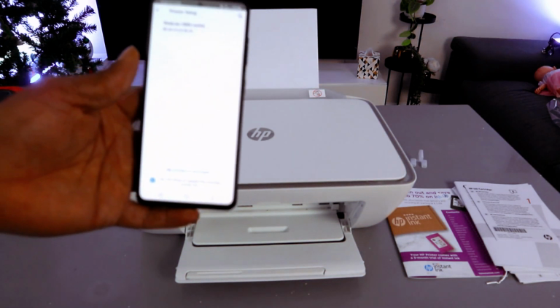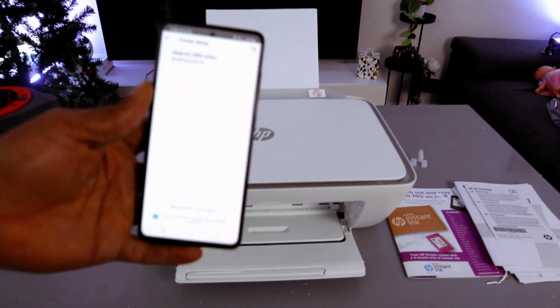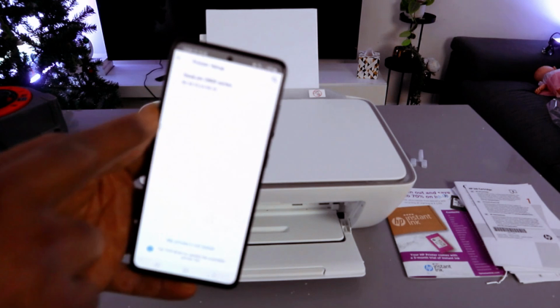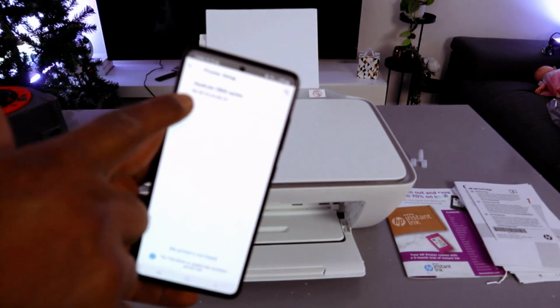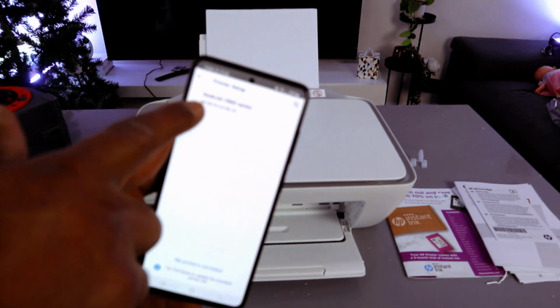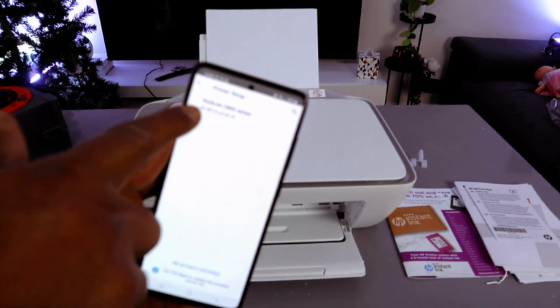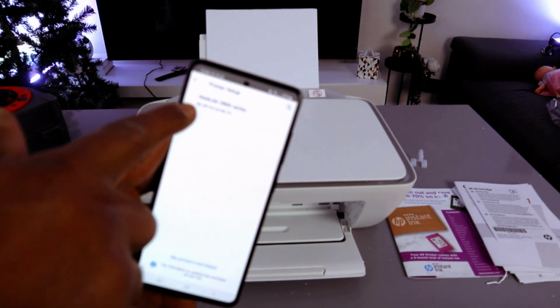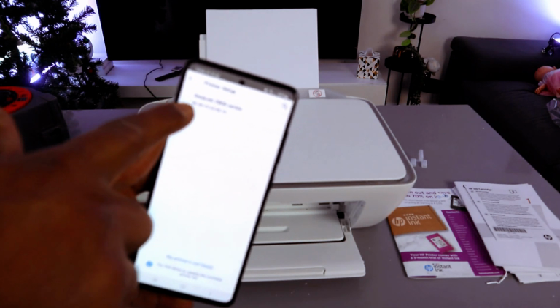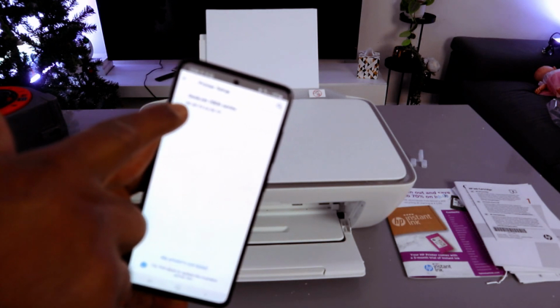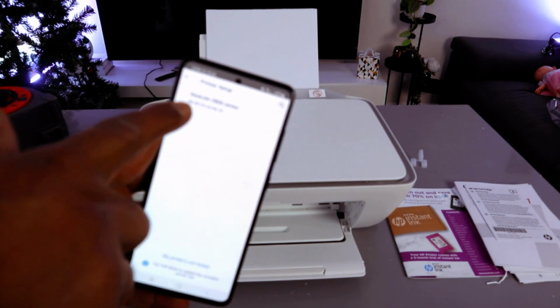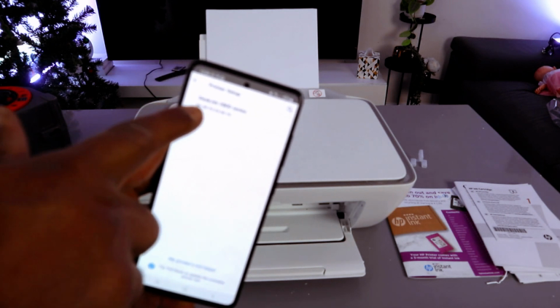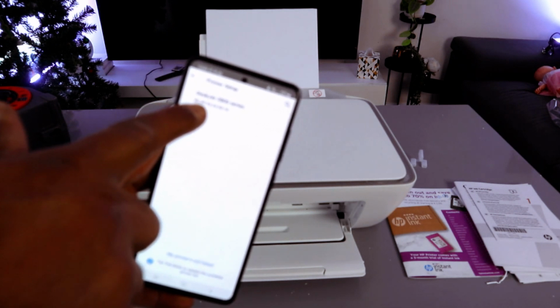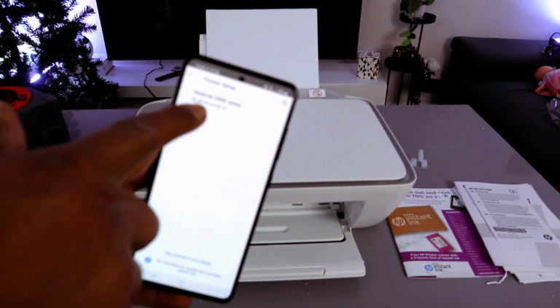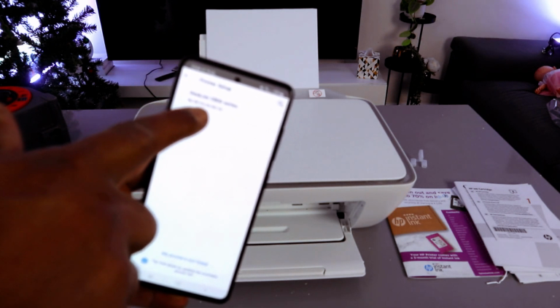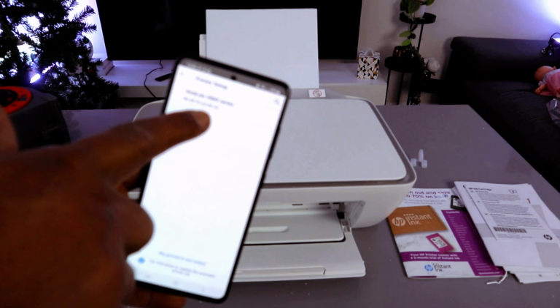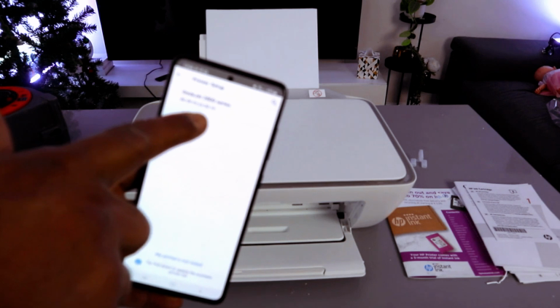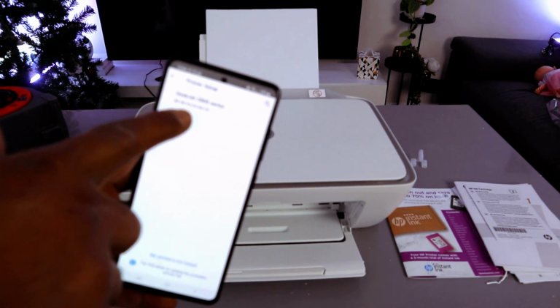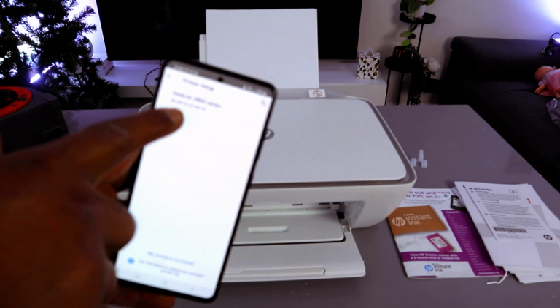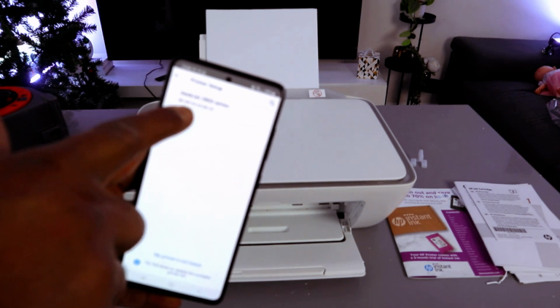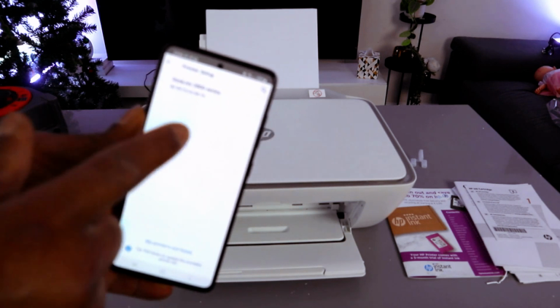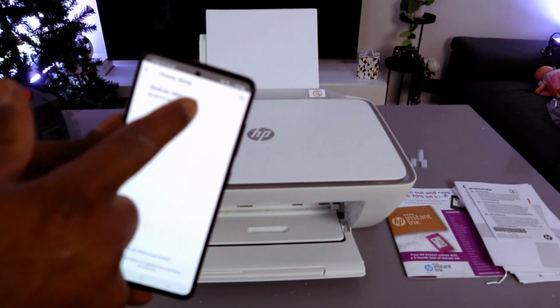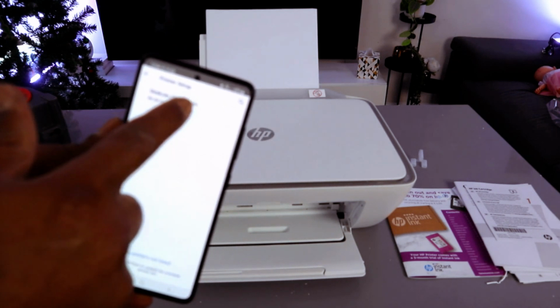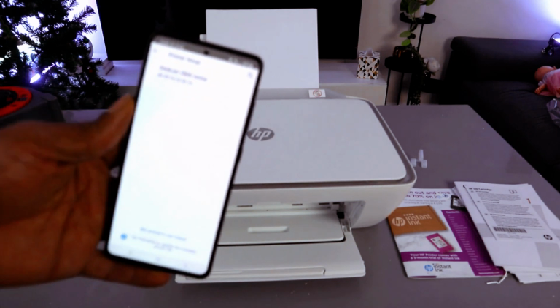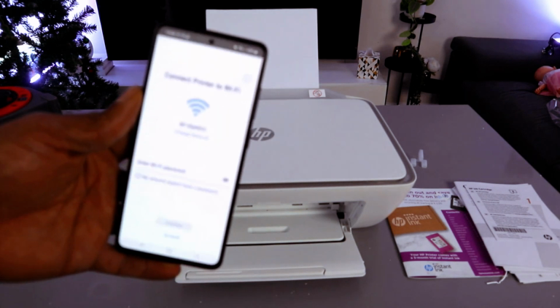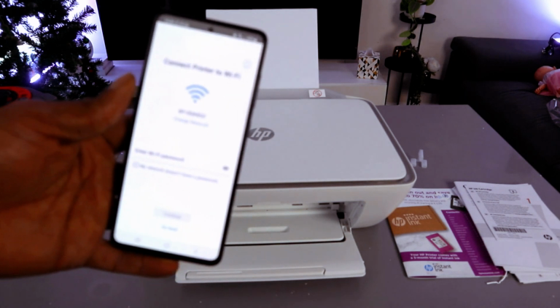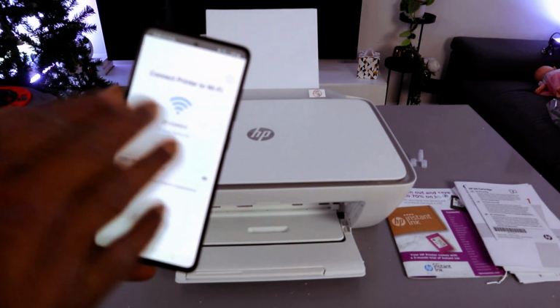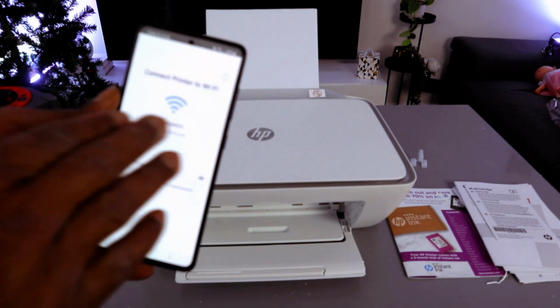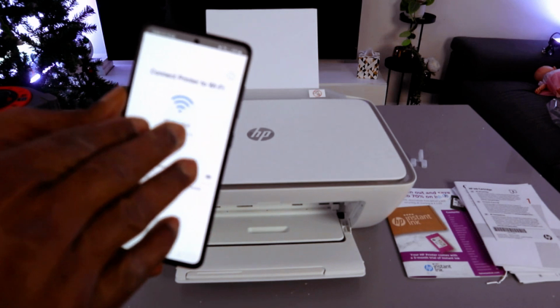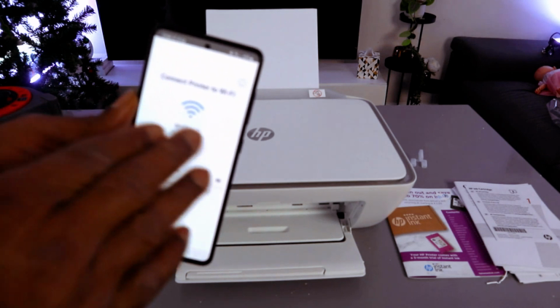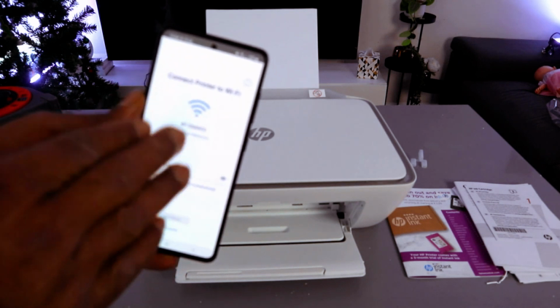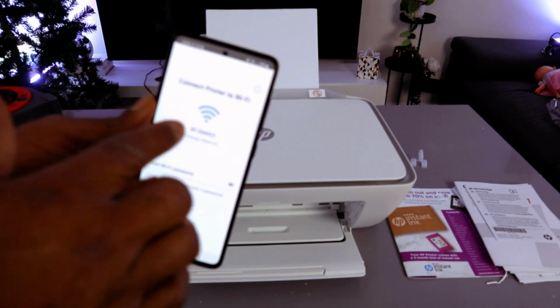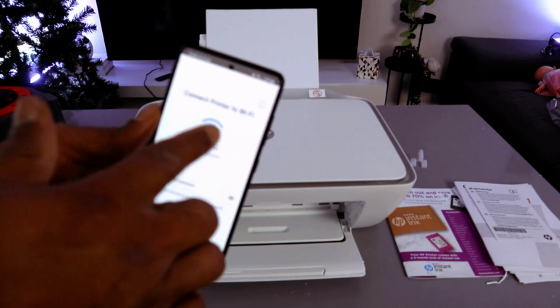Okay, they found the printer. Once you've done everything correctly, you can see HP DeskJet 2800 Series is found. Select on it. Now the next thing to do is connect the printer to the Wi-Fi network.